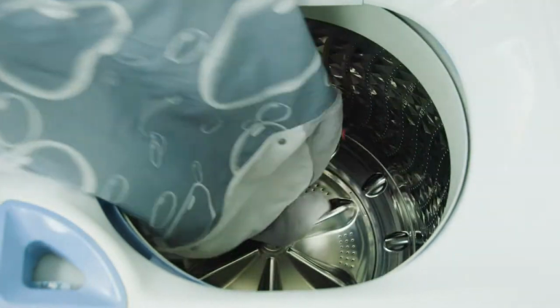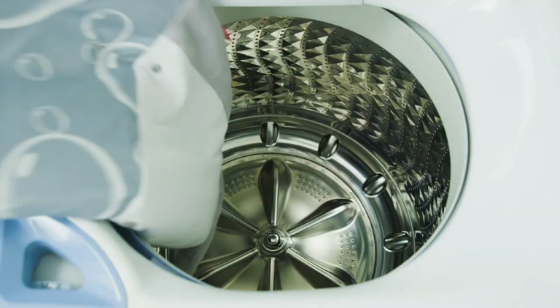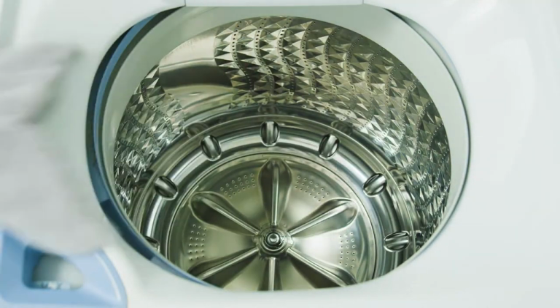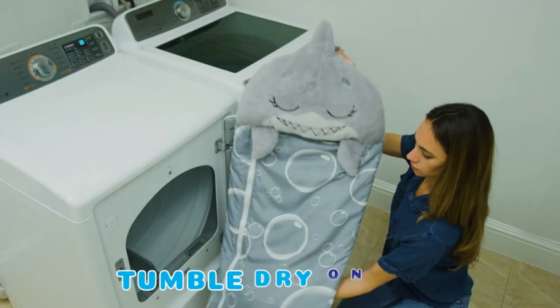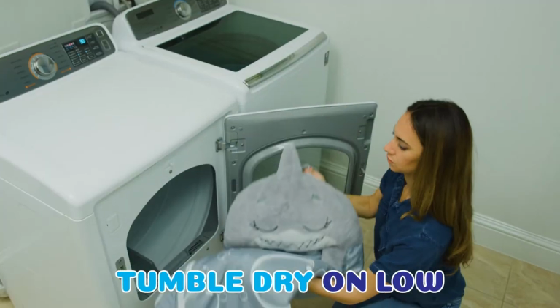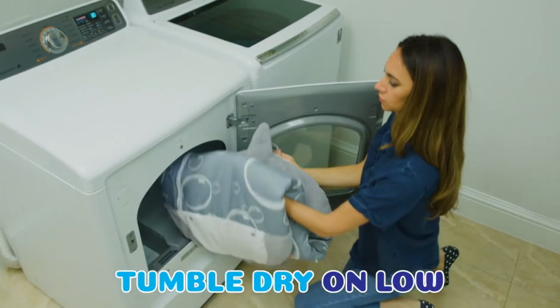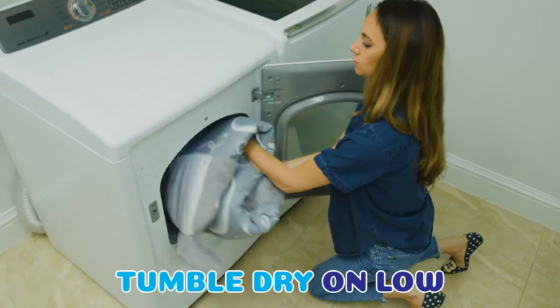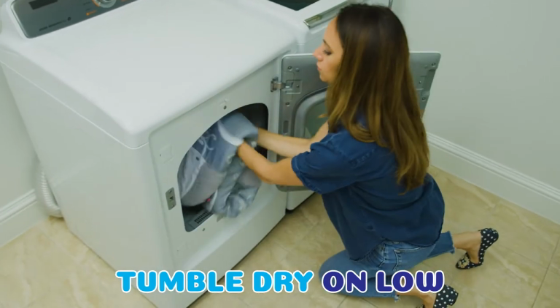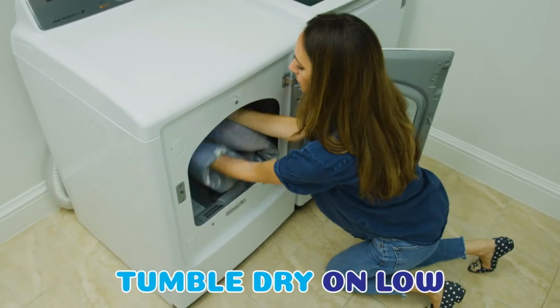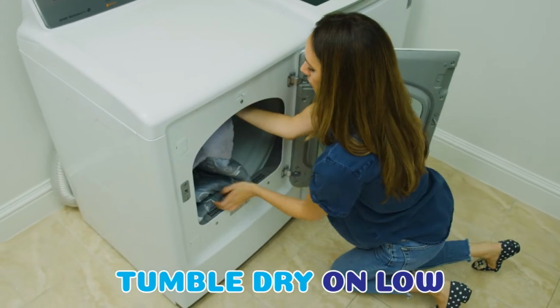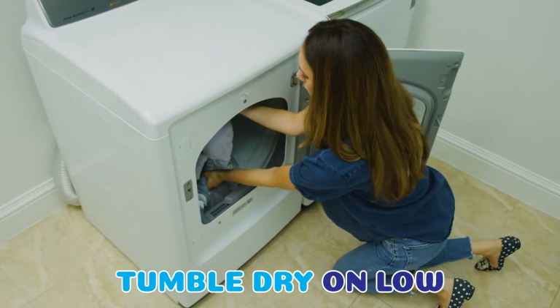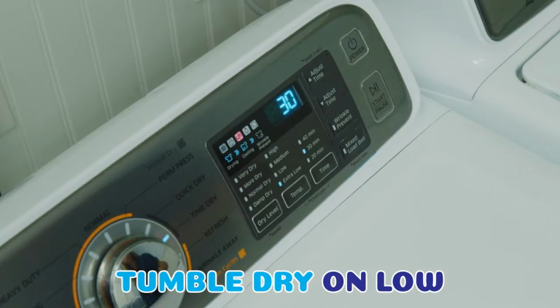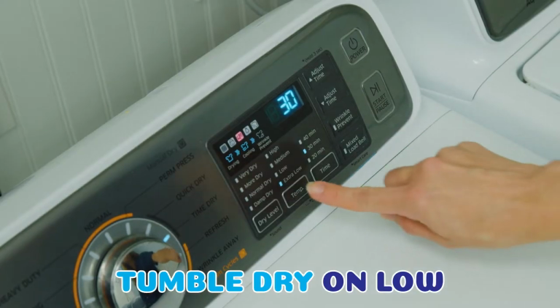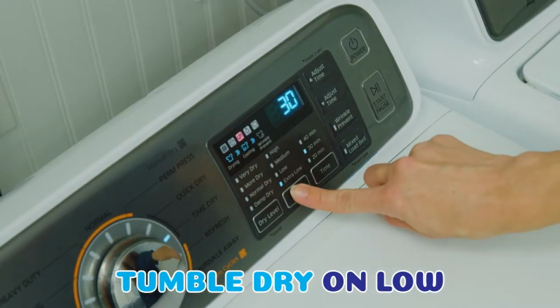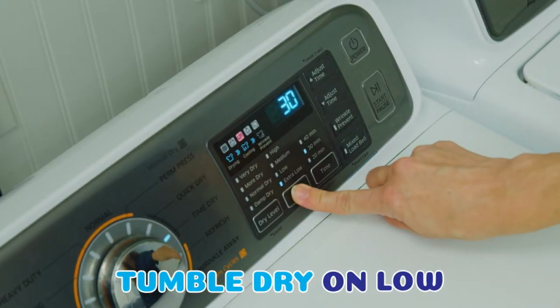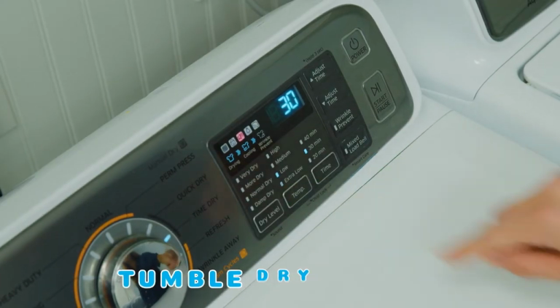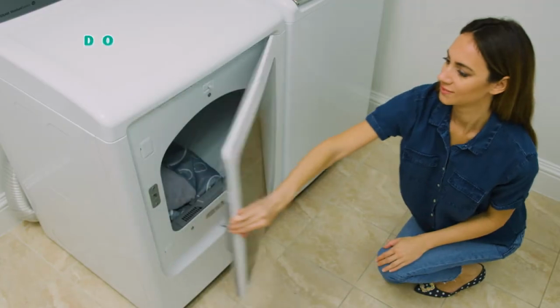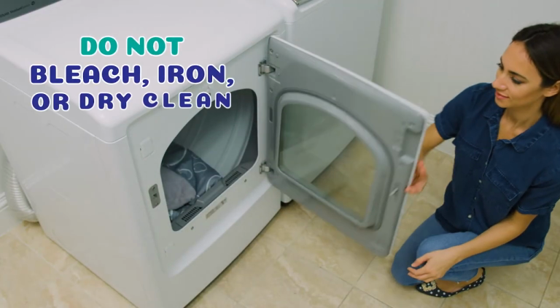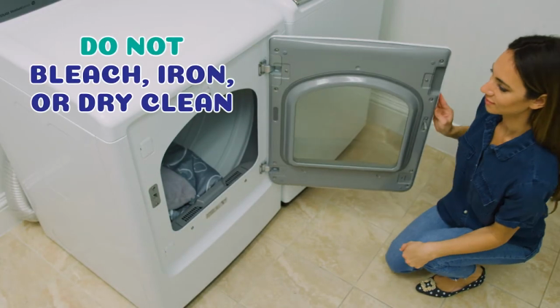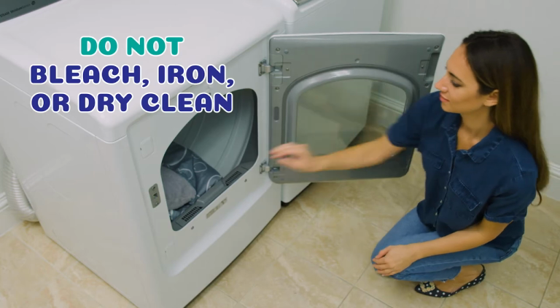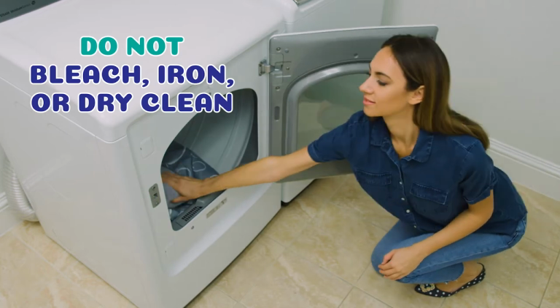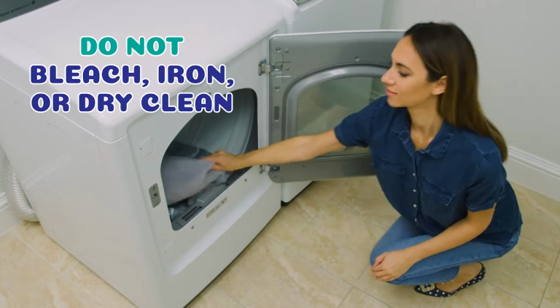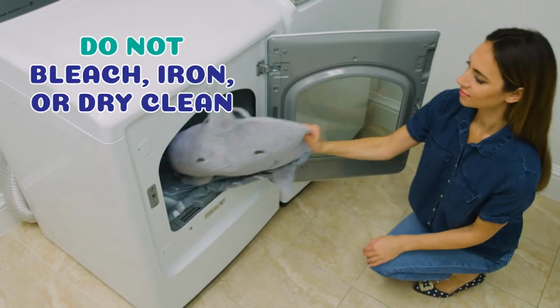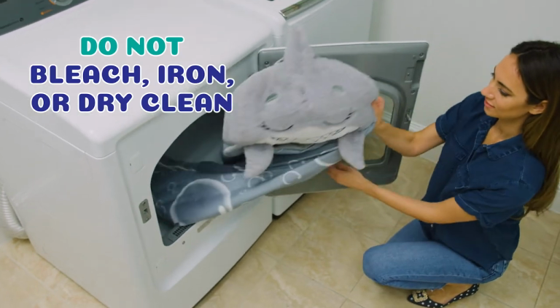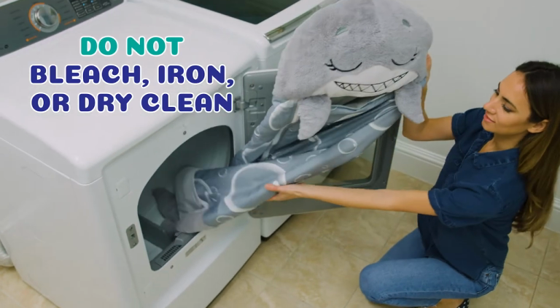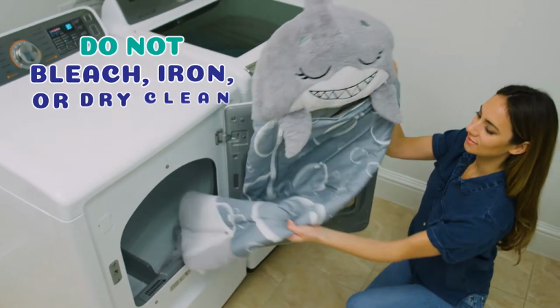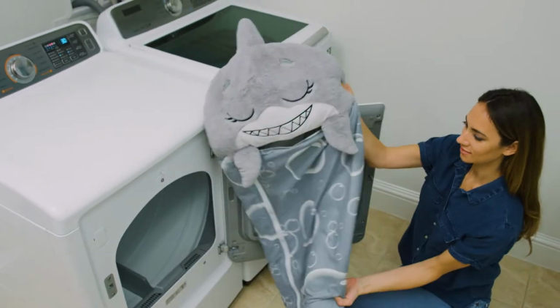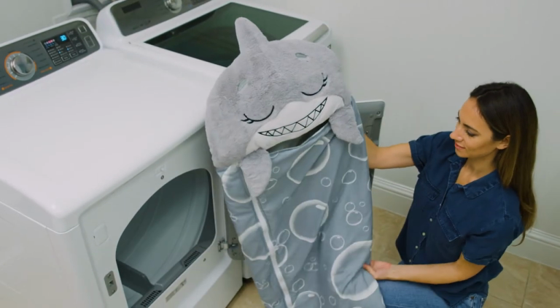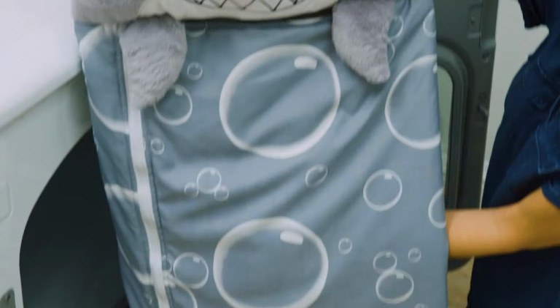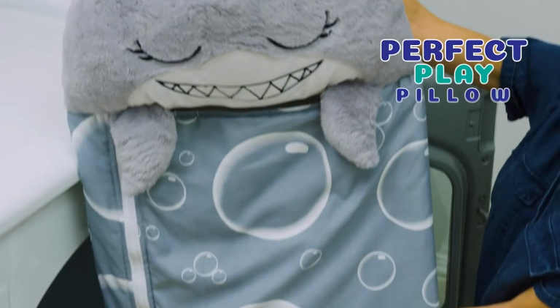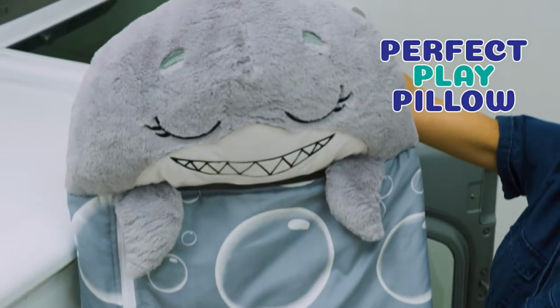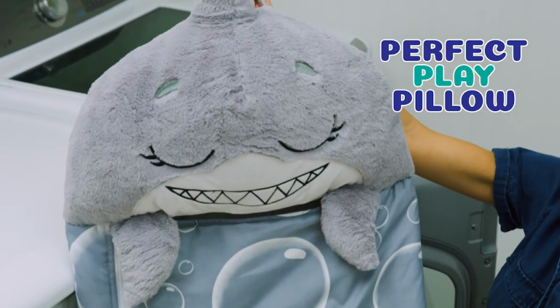After washing, place the Sleepy Sack in the dryer and tumble dry on low until dry. Do not bleach, iron, or dry clean in order to keep your Happy Napper Sleepy Sack as the perfect play pillow.